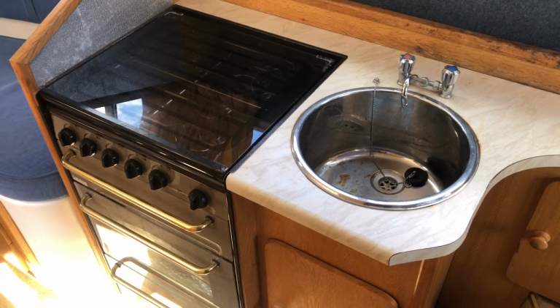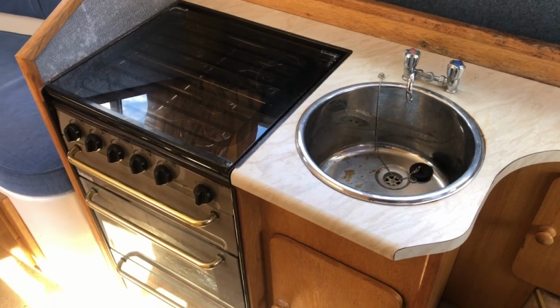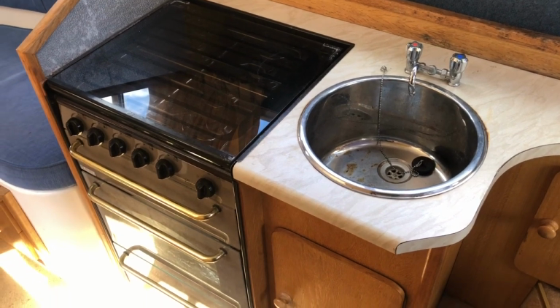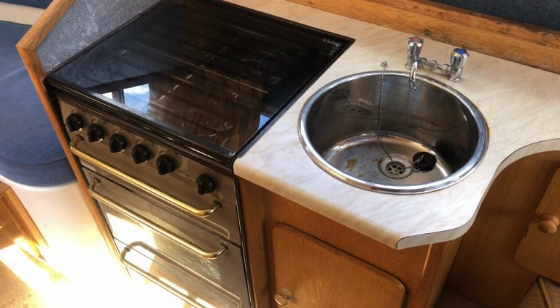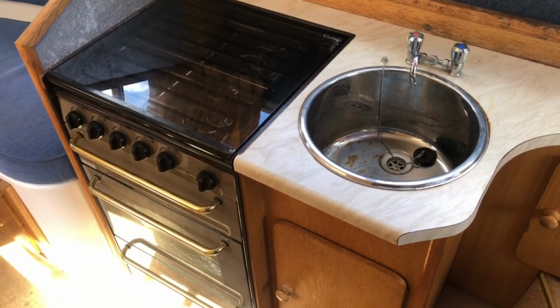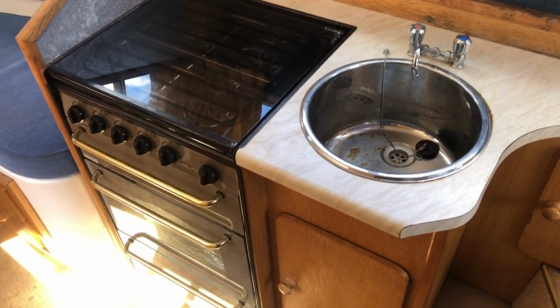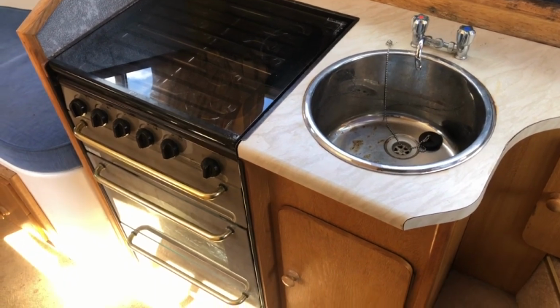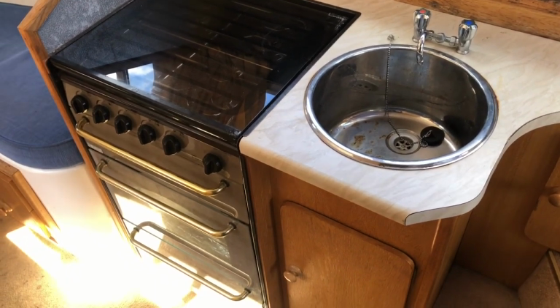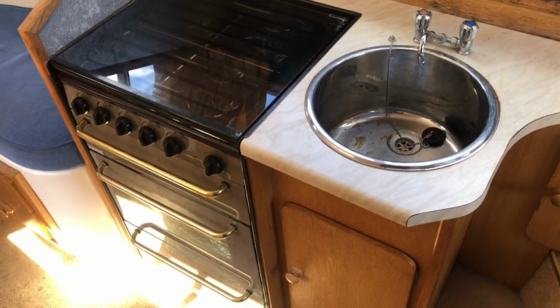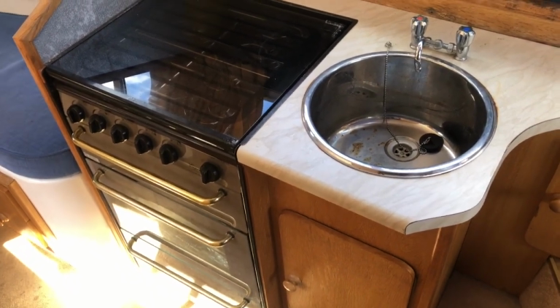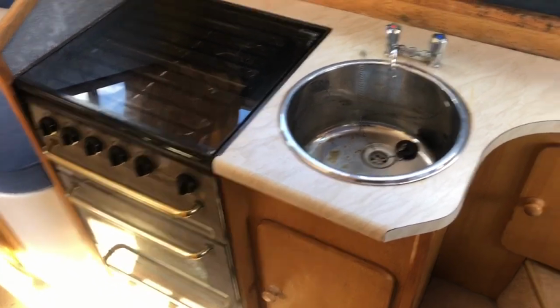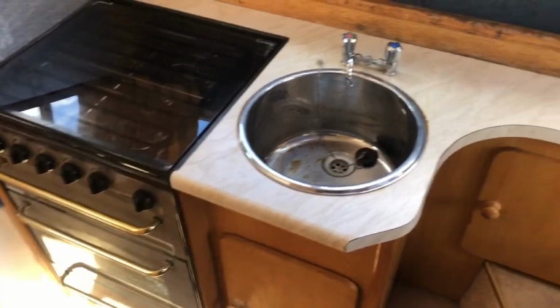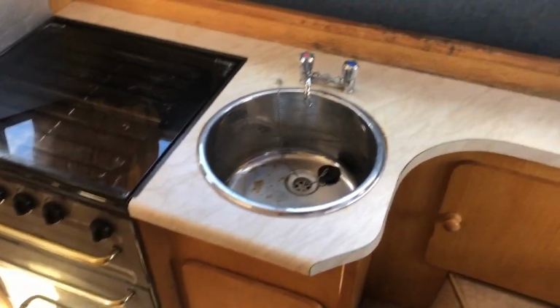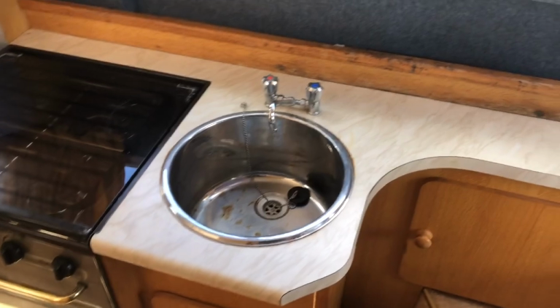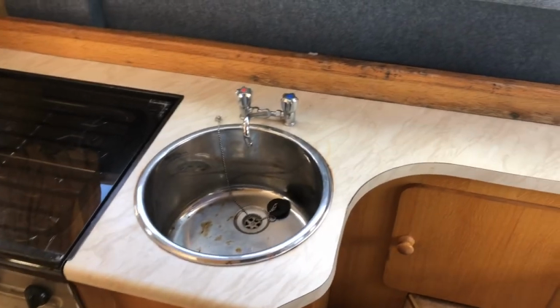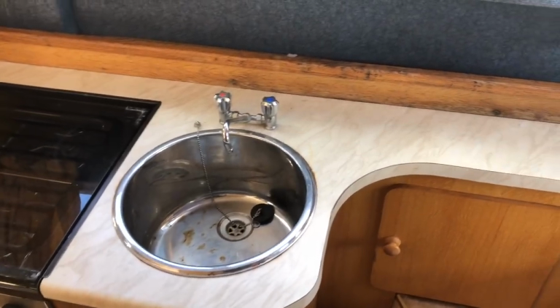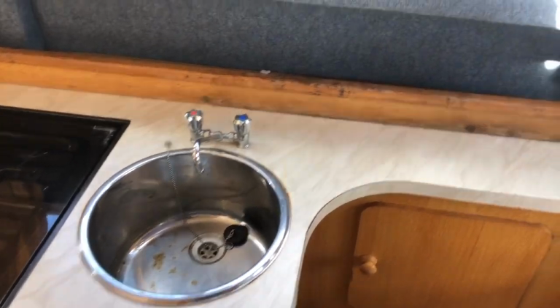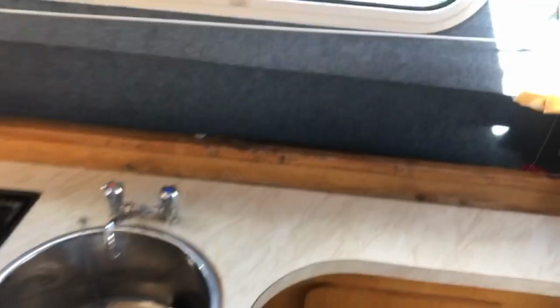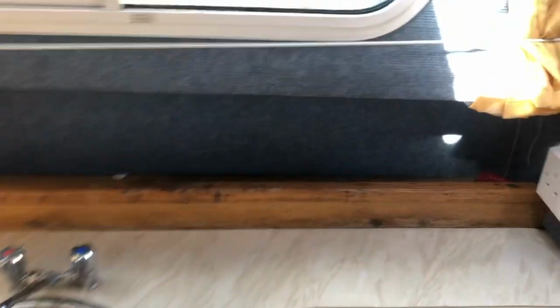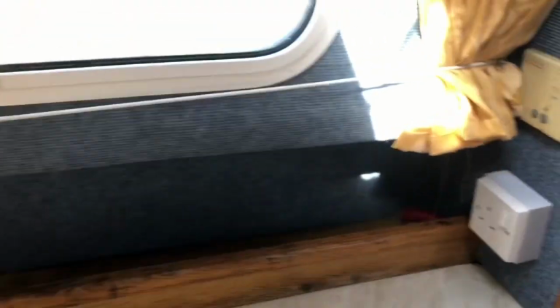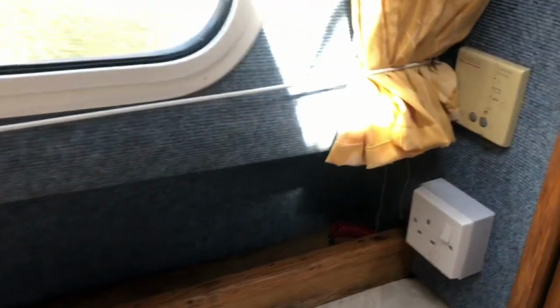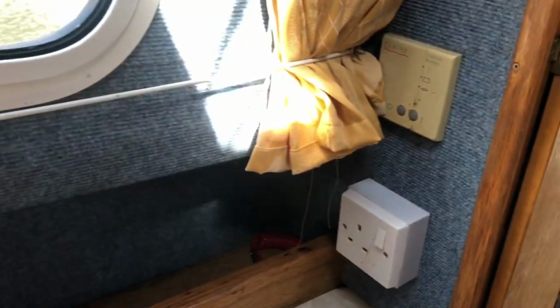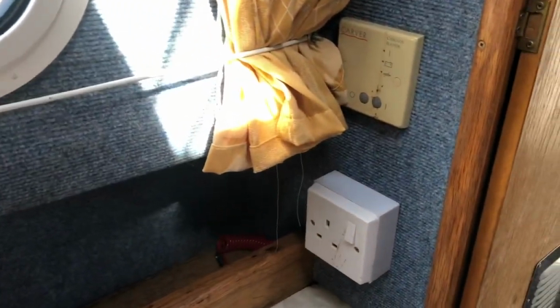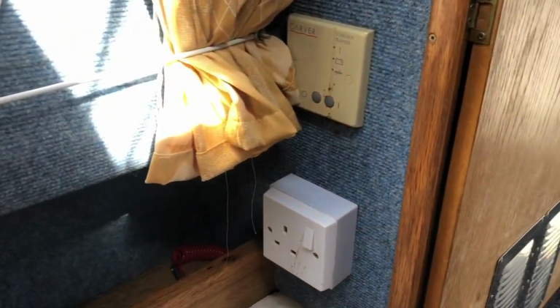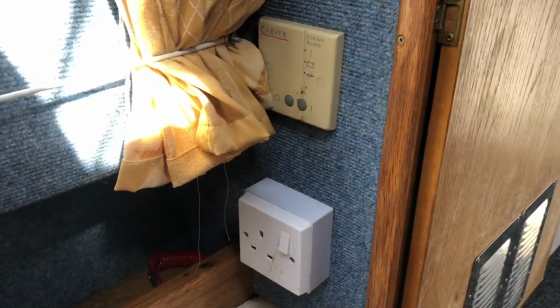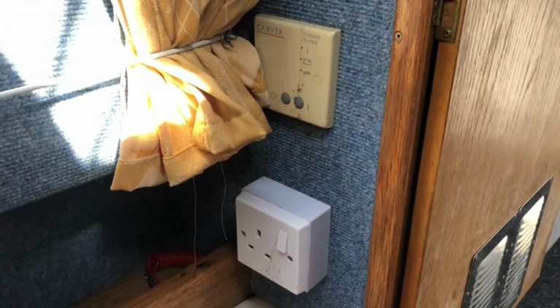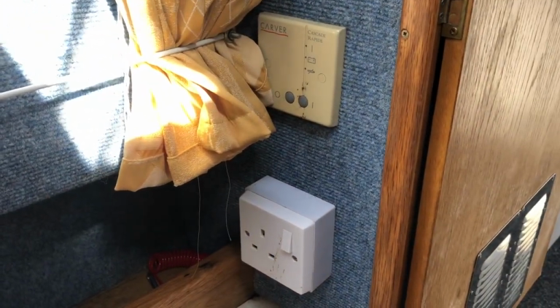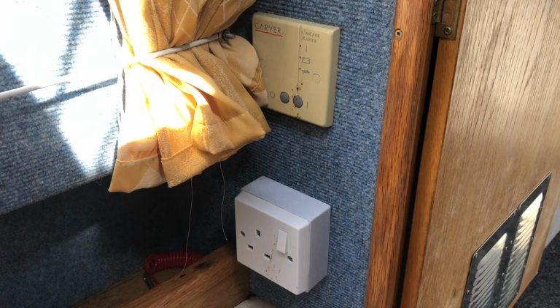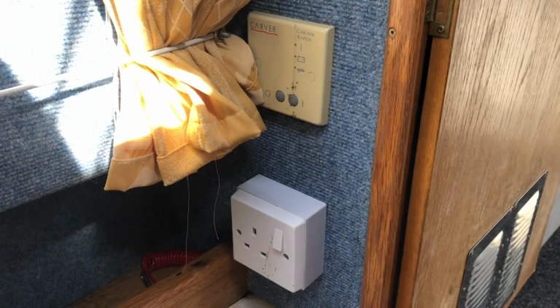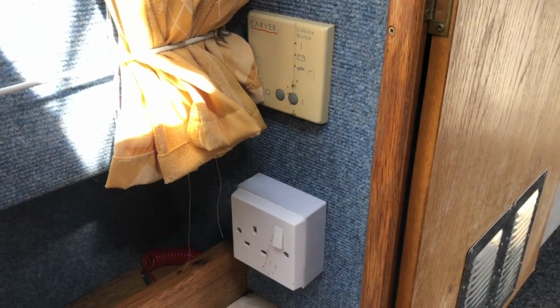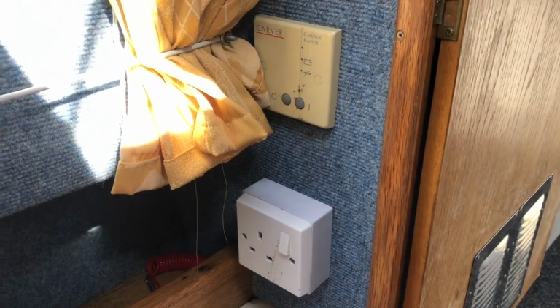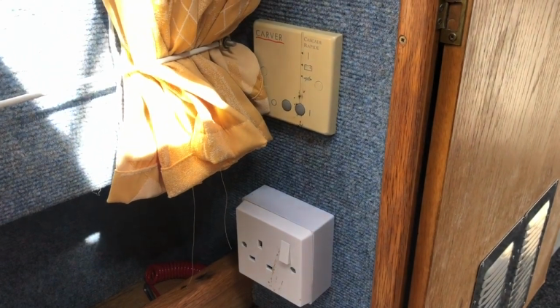The Viking 22 has a full size cooker and a stainless steel sink. There's also the control for the Carle Cascade water heater.